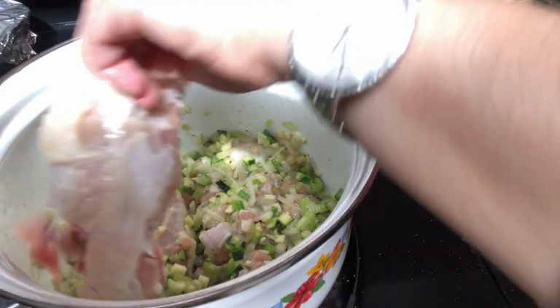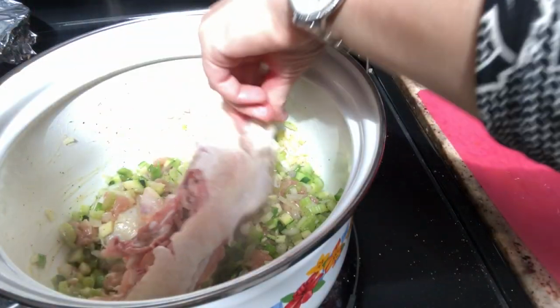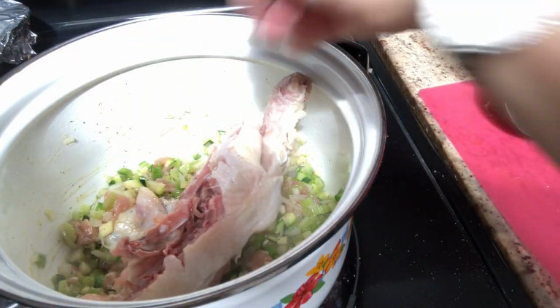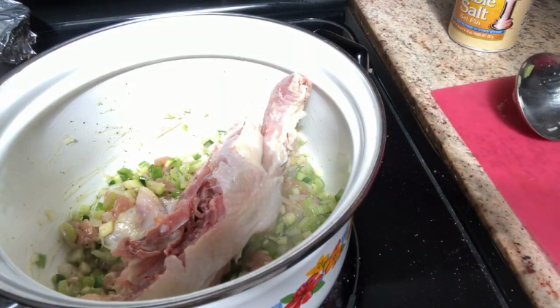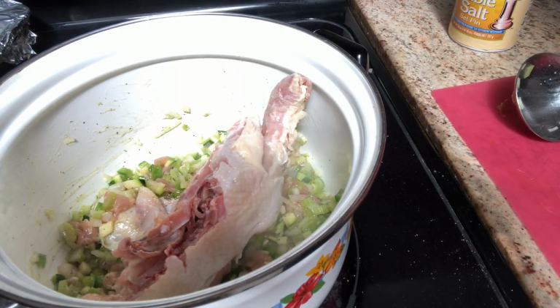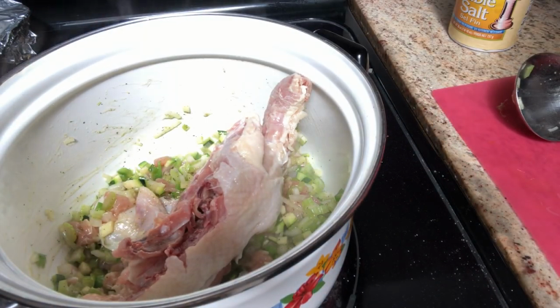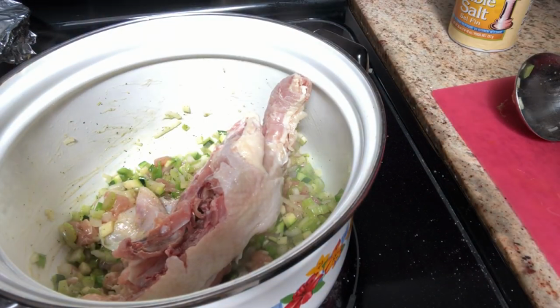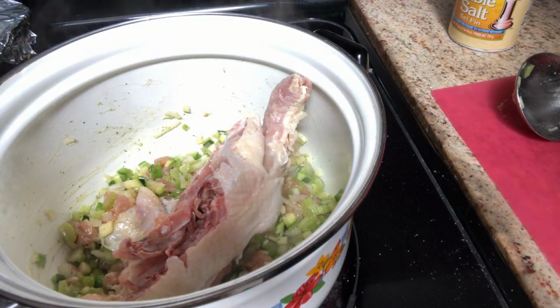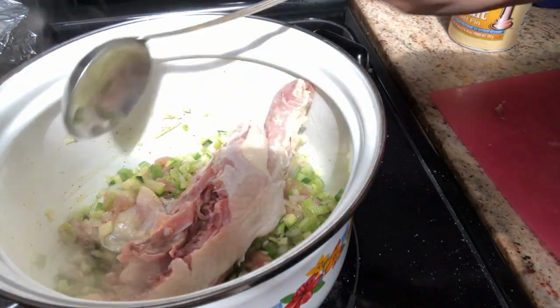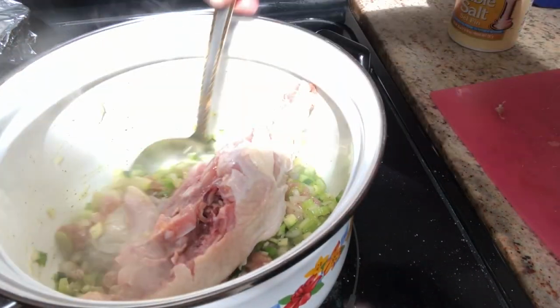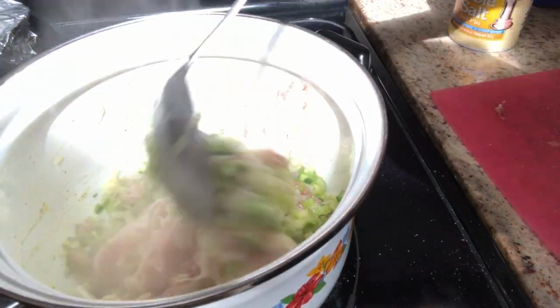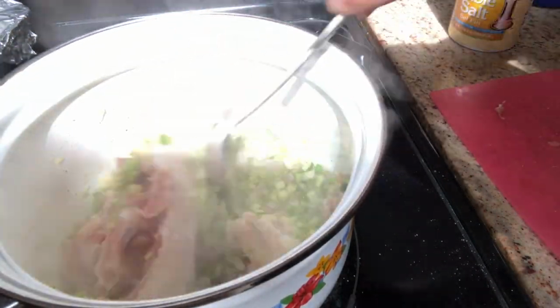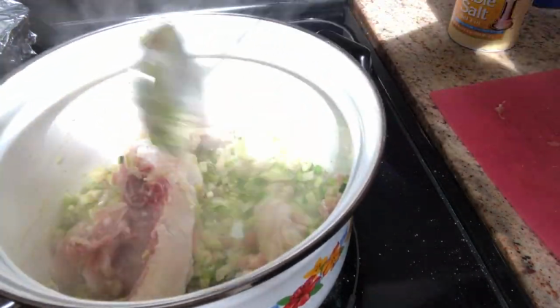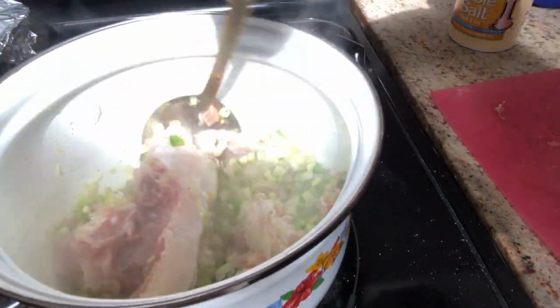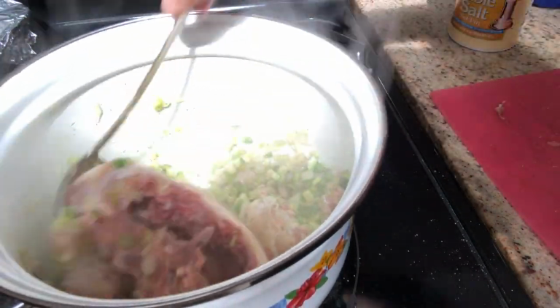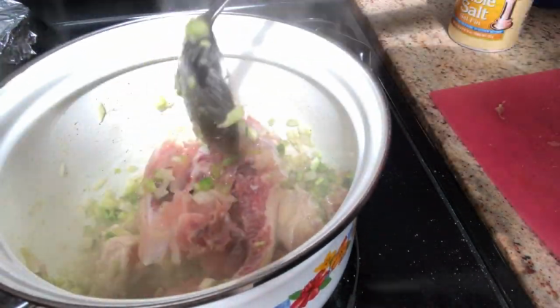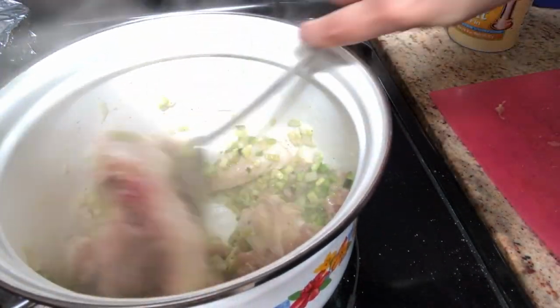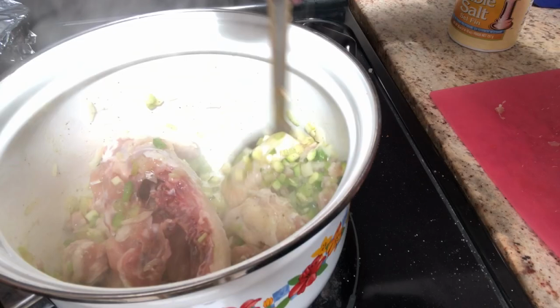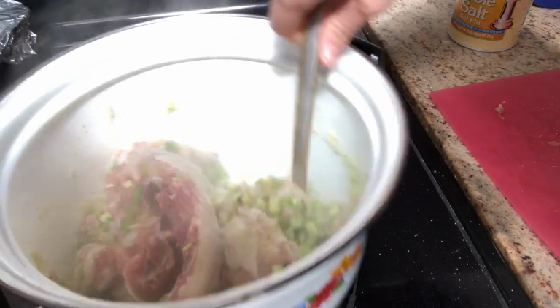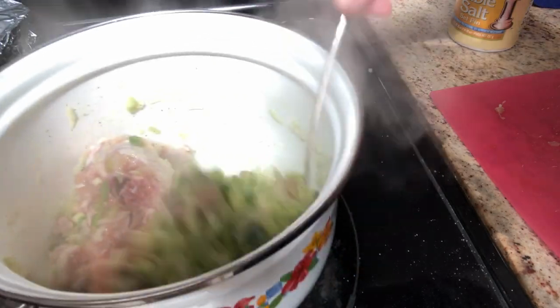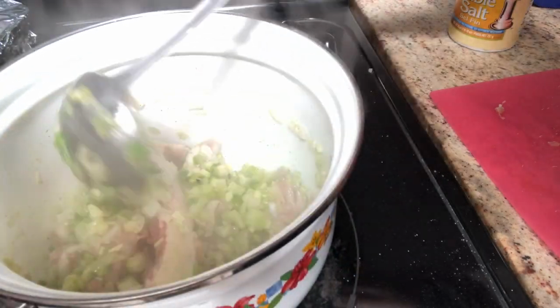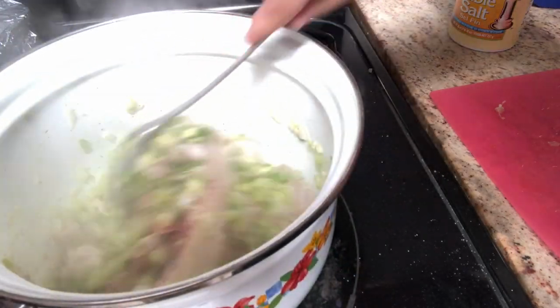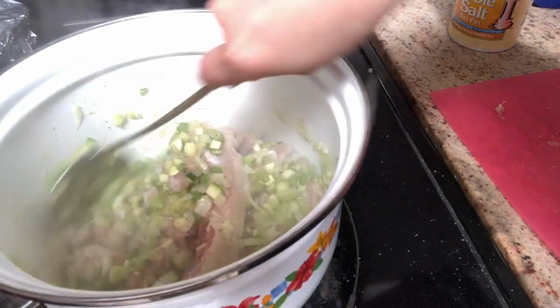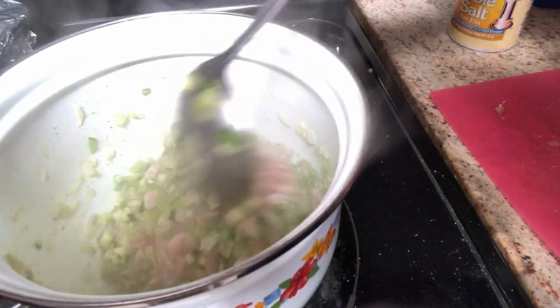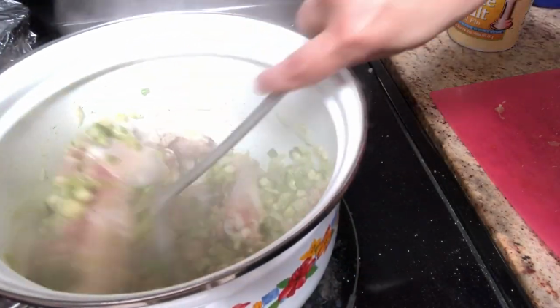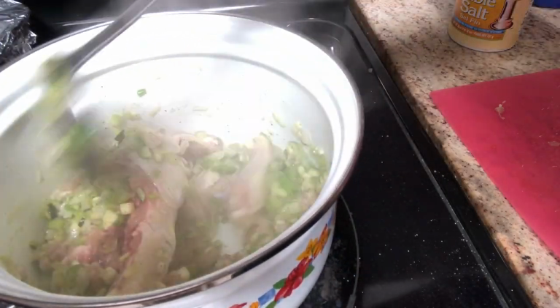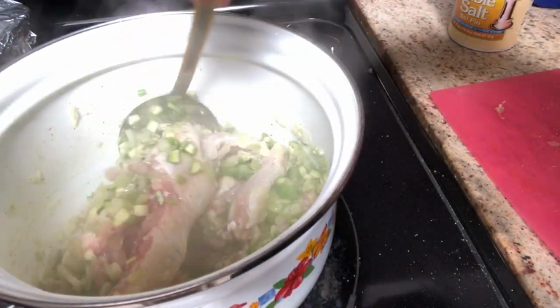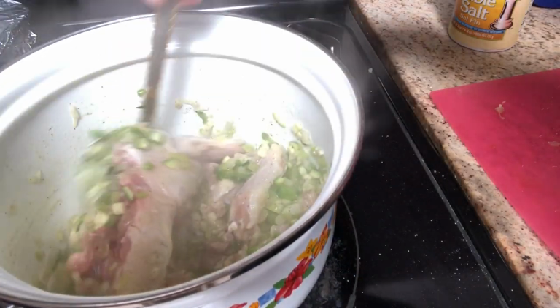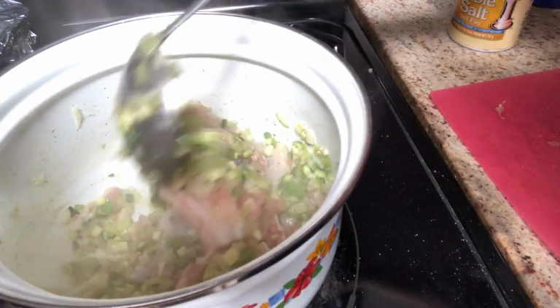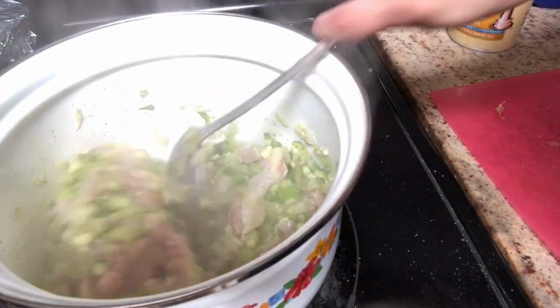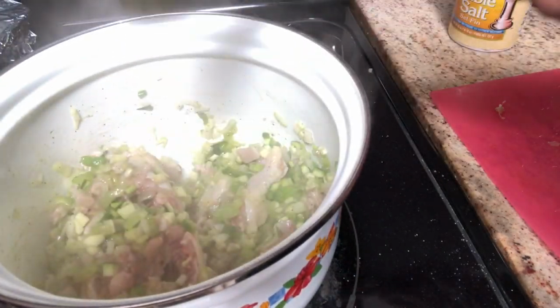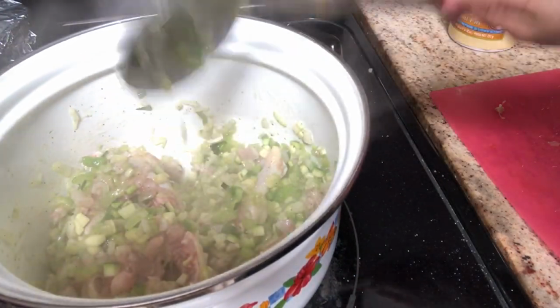Here I'm adding the backbone of the chicken. I like to add it because I feel like it really deepens the flavor of the broth, and it comes out really nice and delicious.